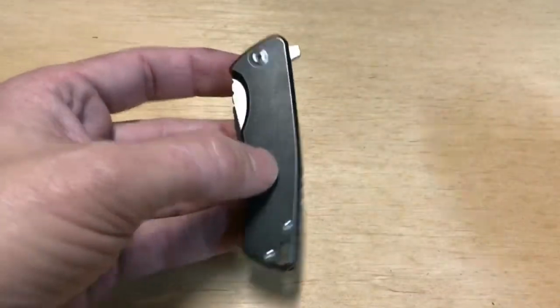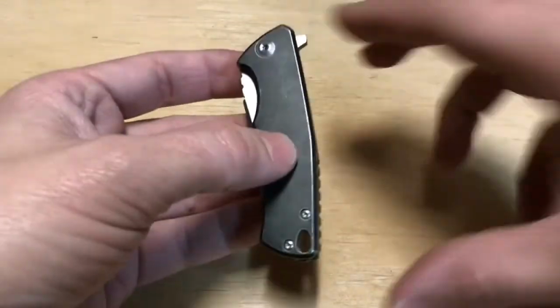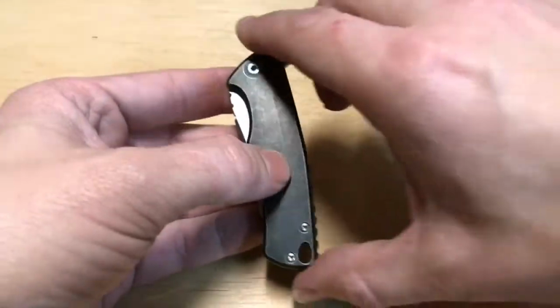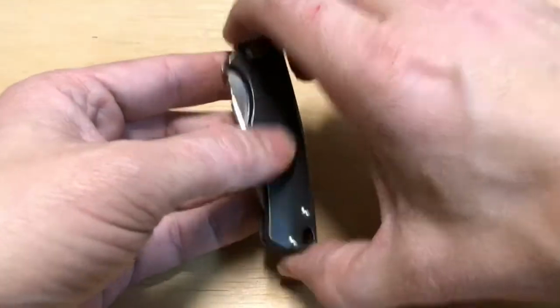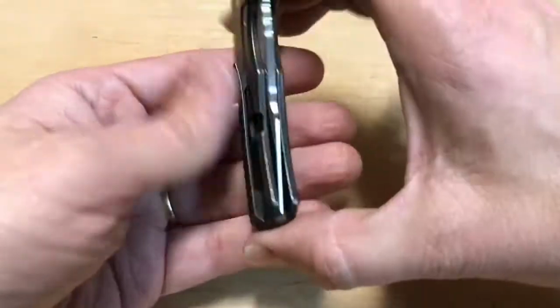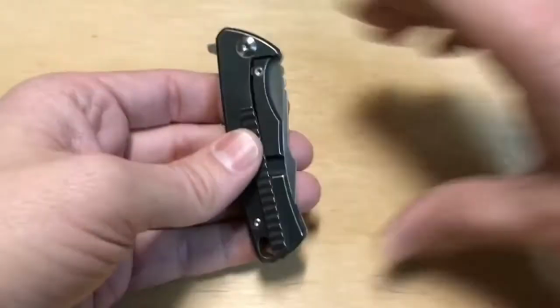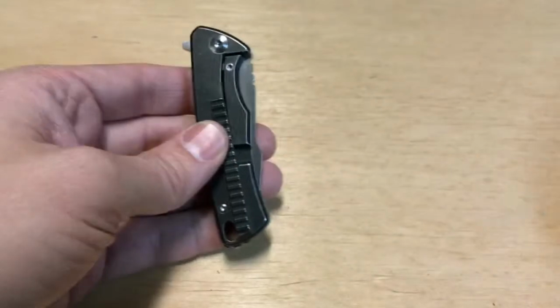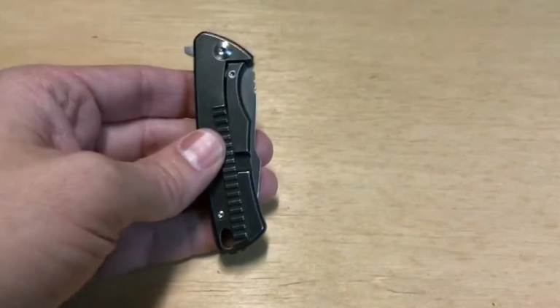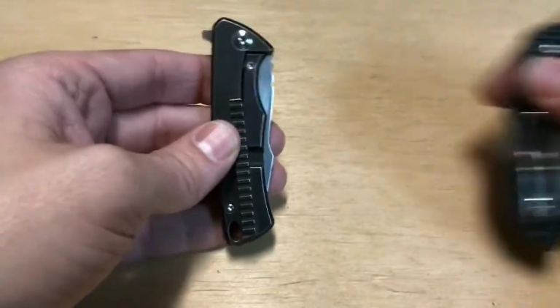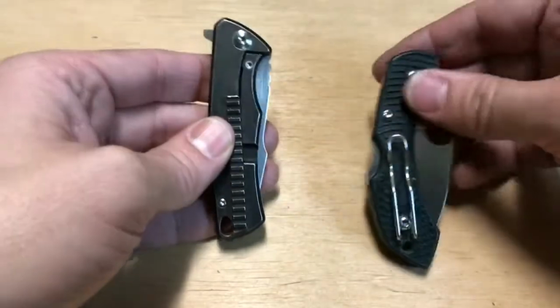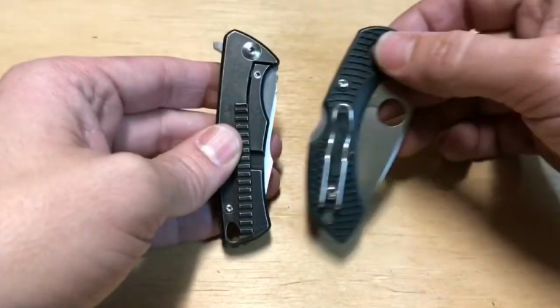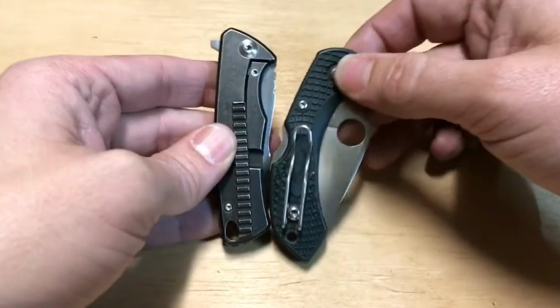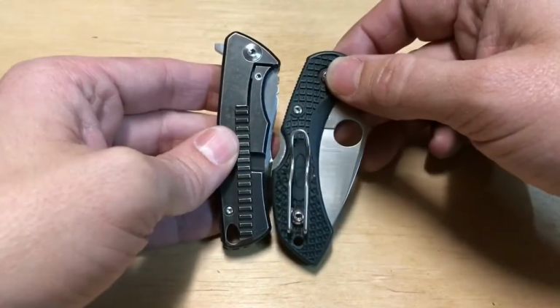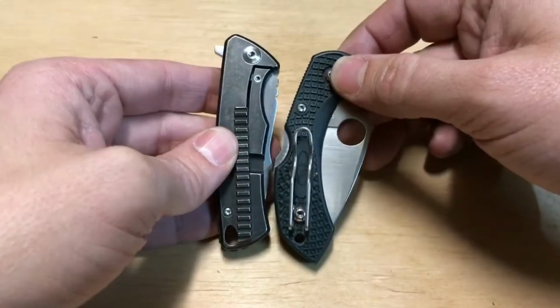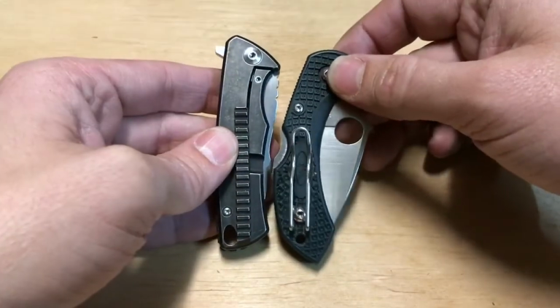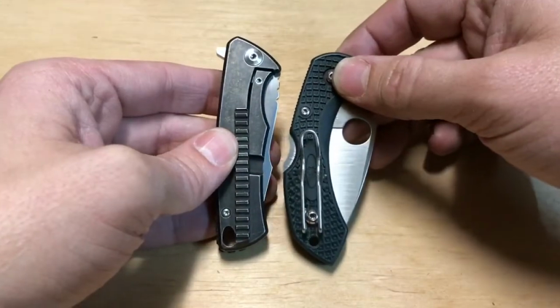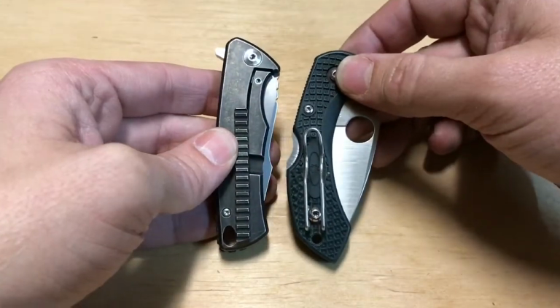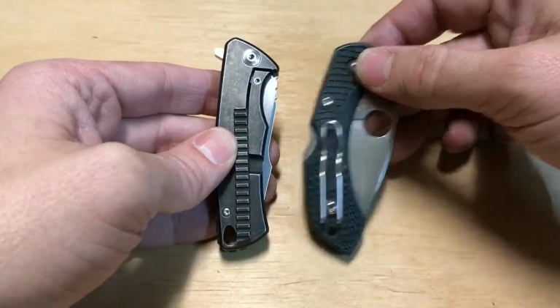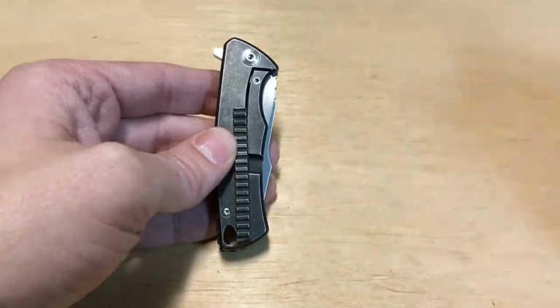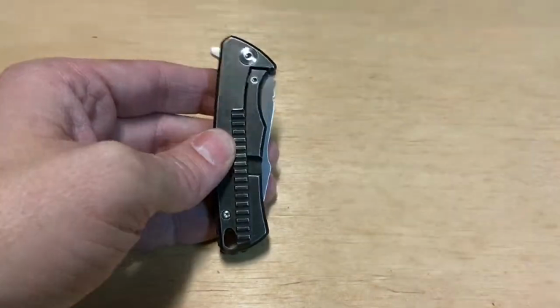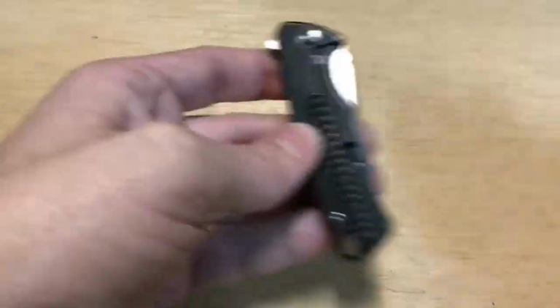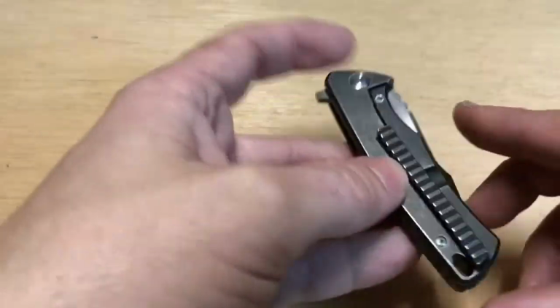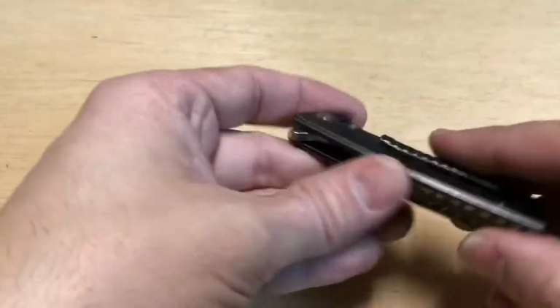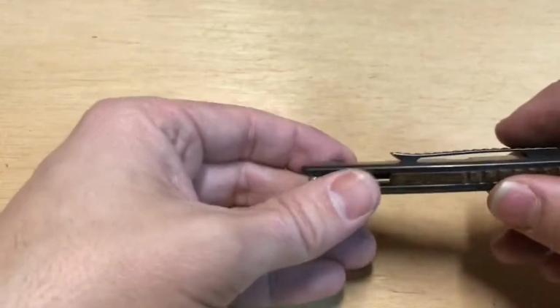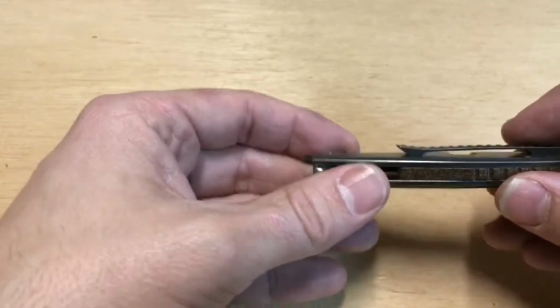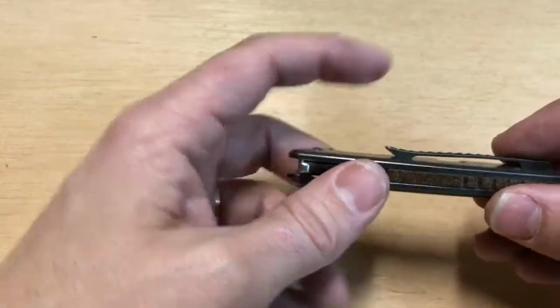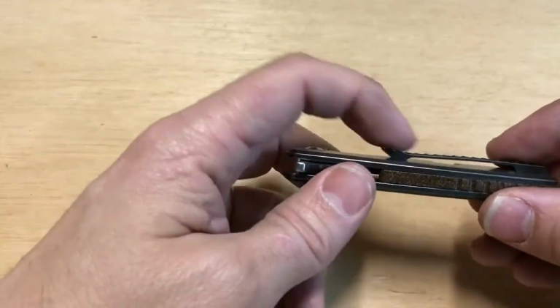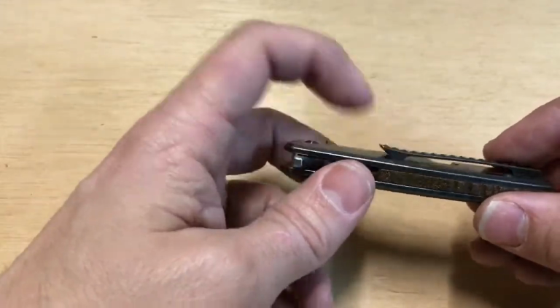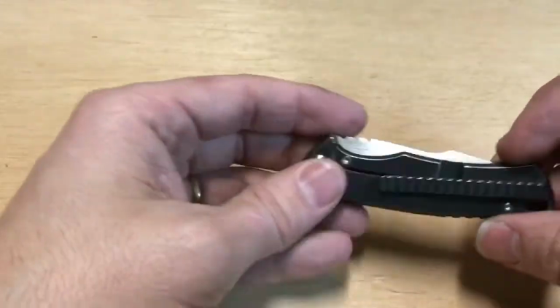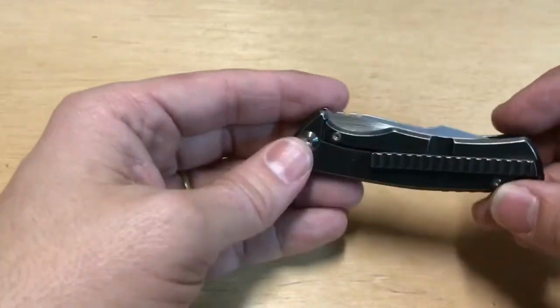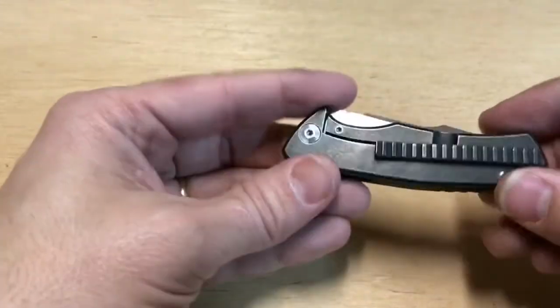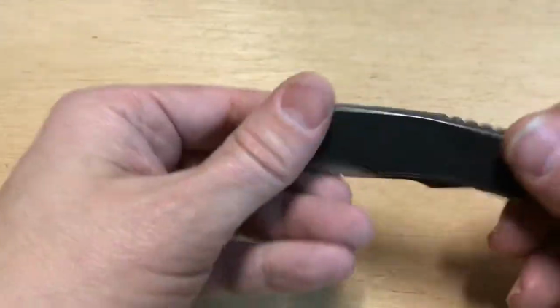Now, one weird thing about this knife — look how long that pocket clip is. That pocket clip is crazy long. It also turns up at the end, but we'll get to that in a second.